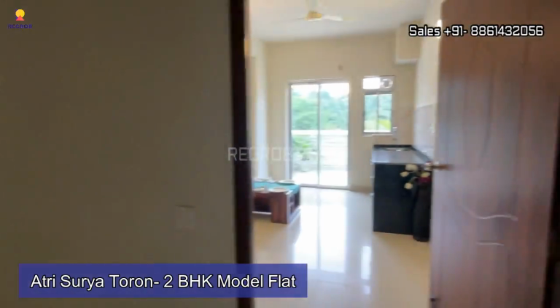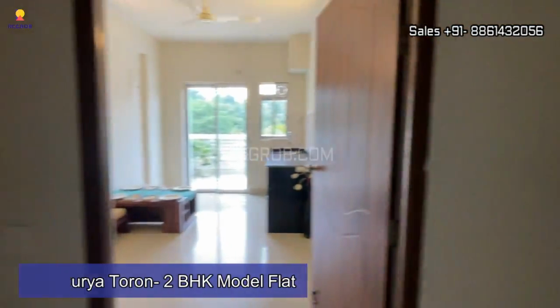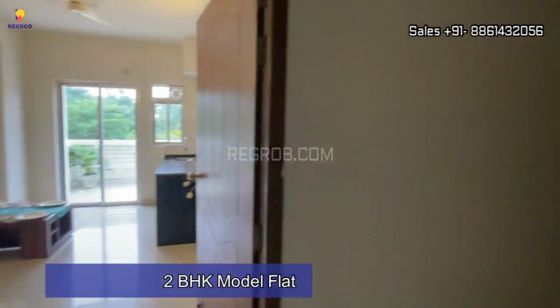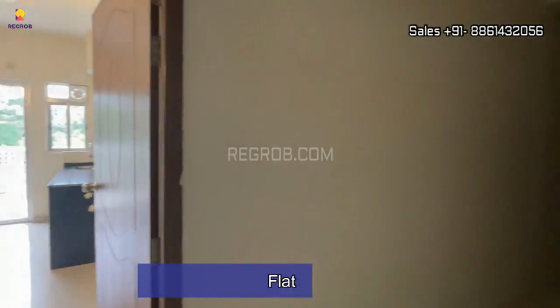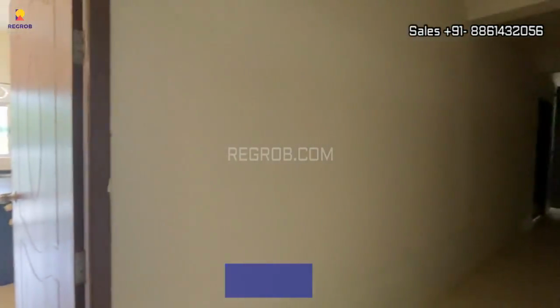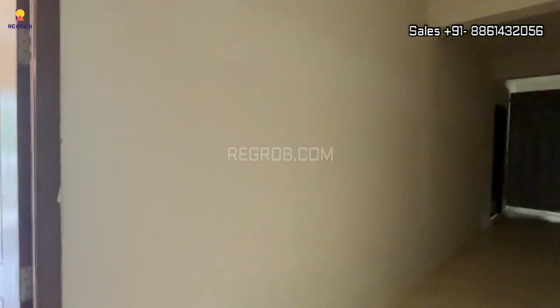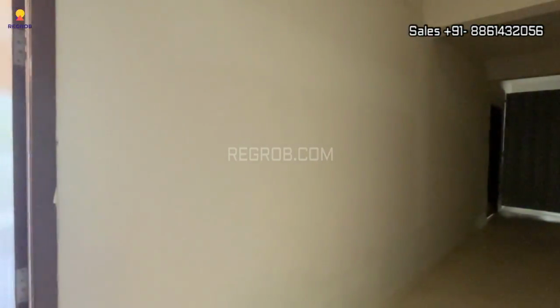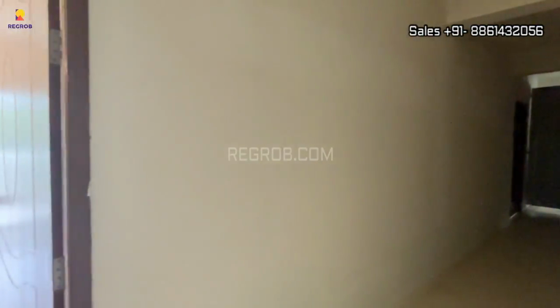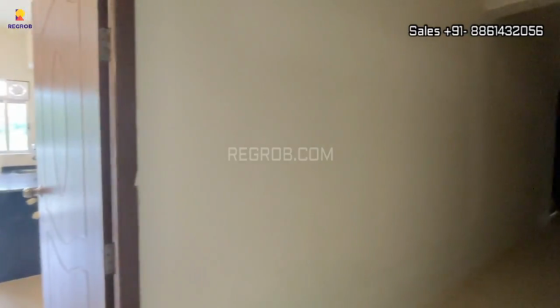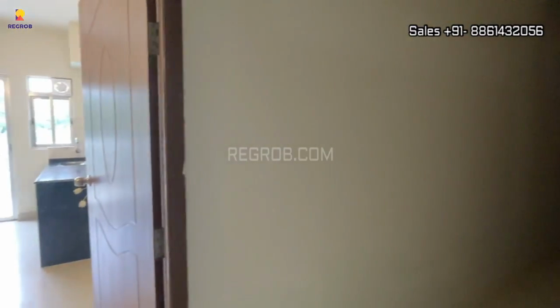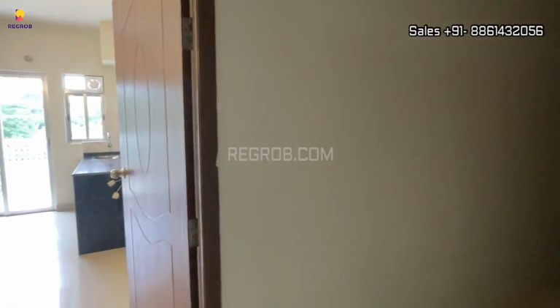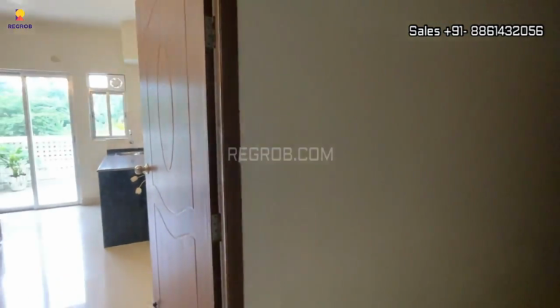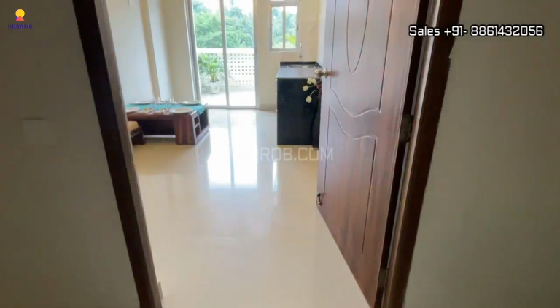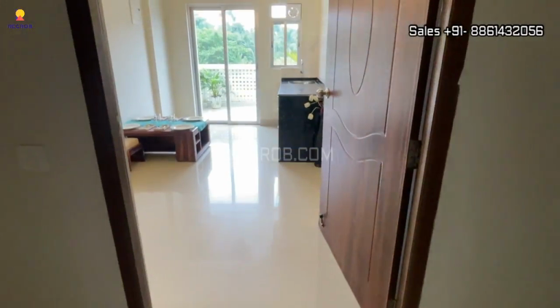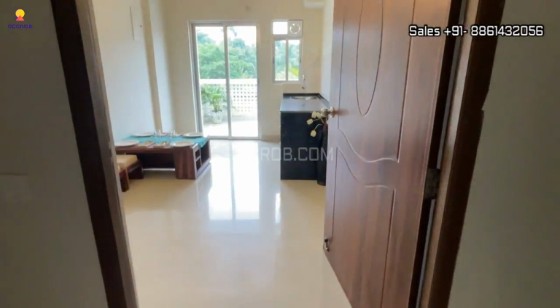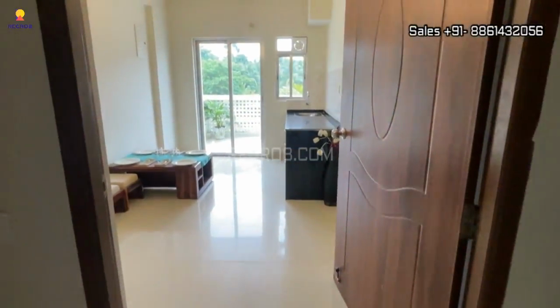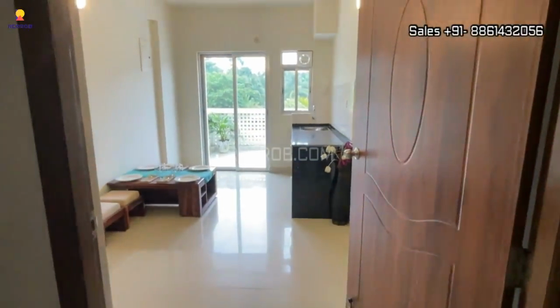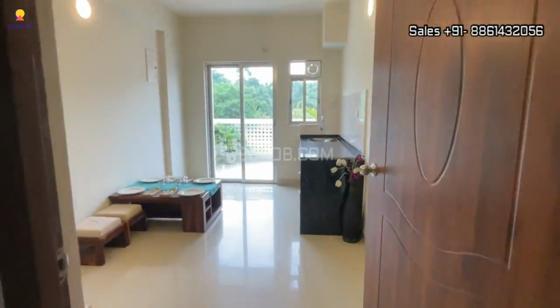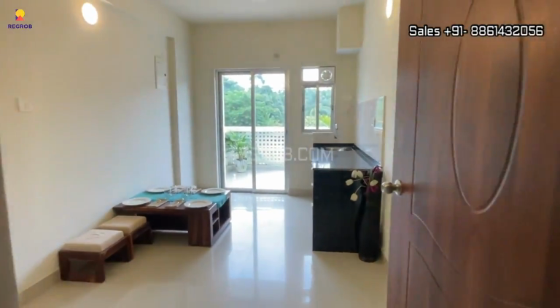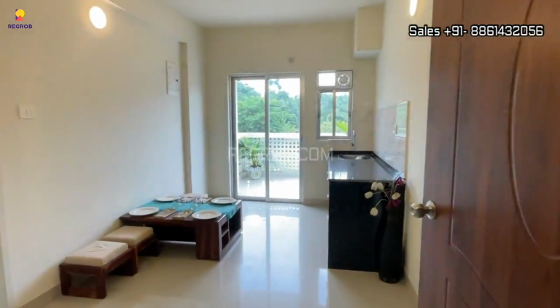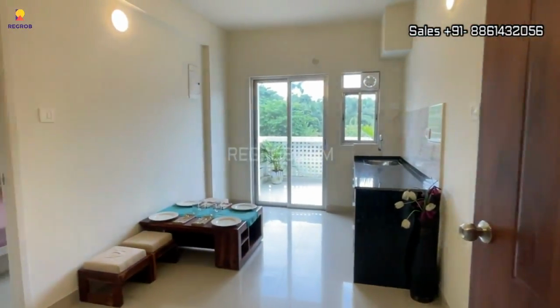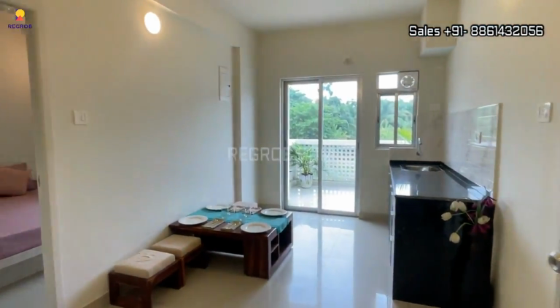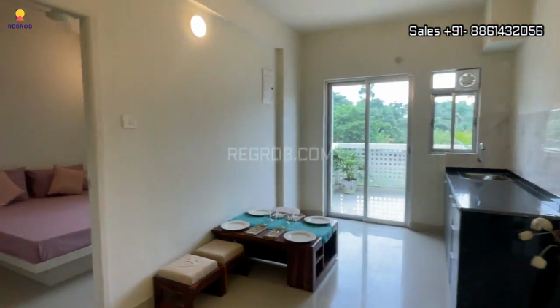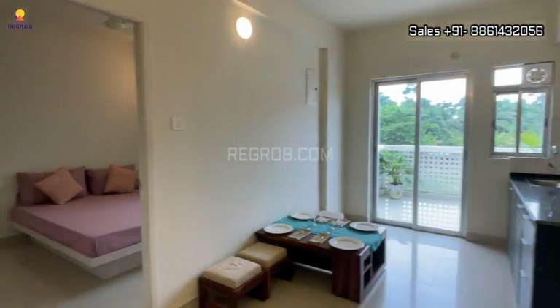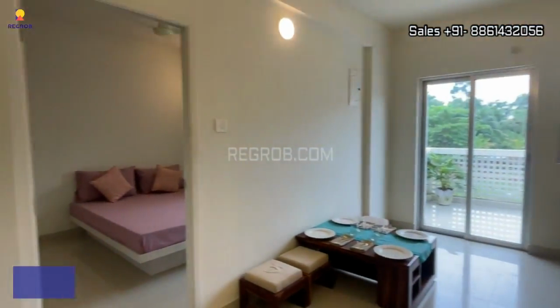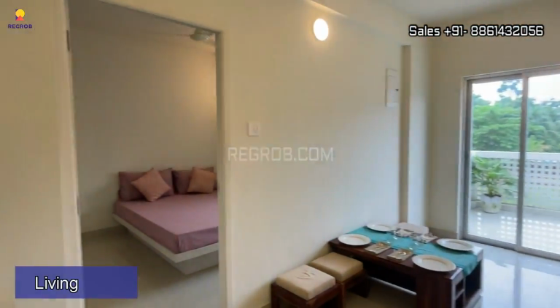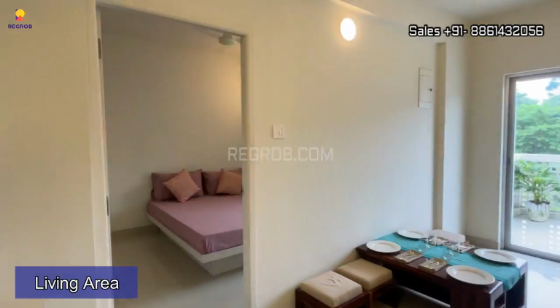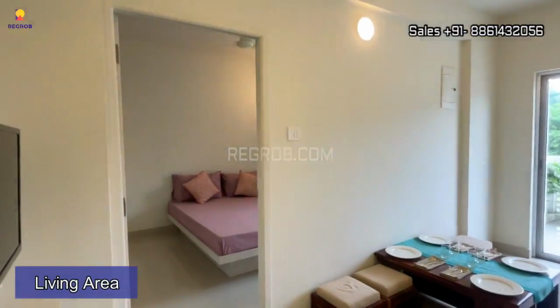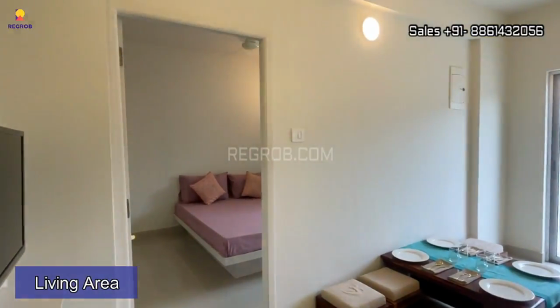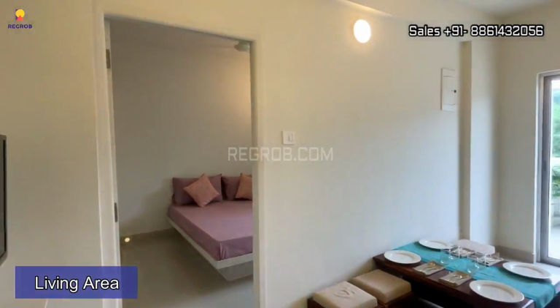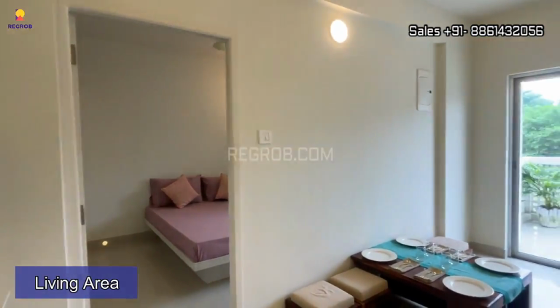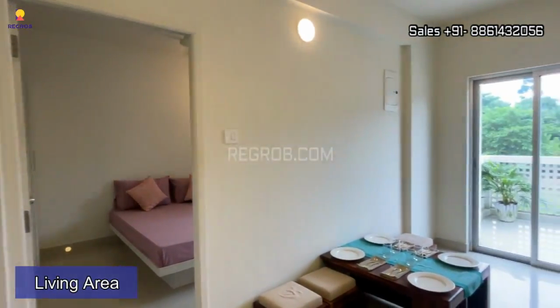Here's the entrance and this is the living area.